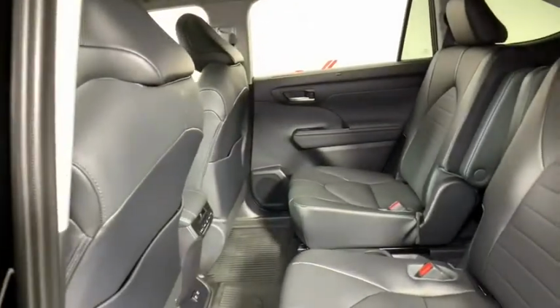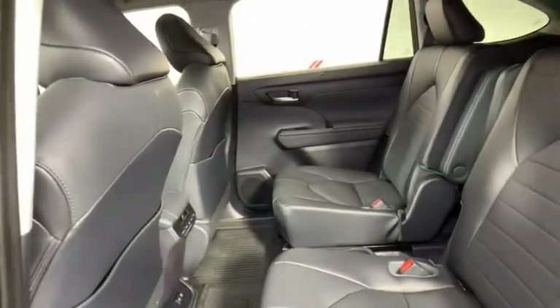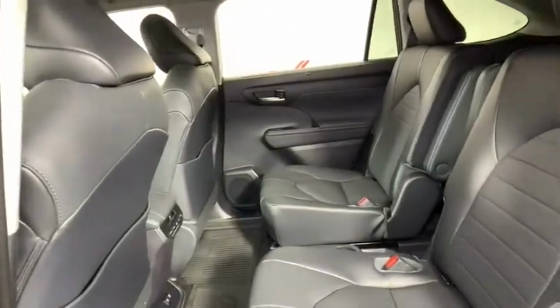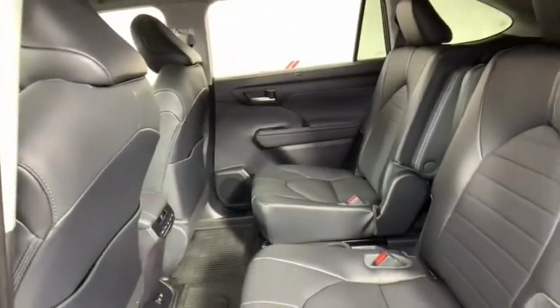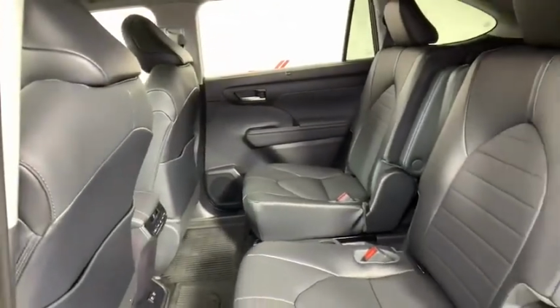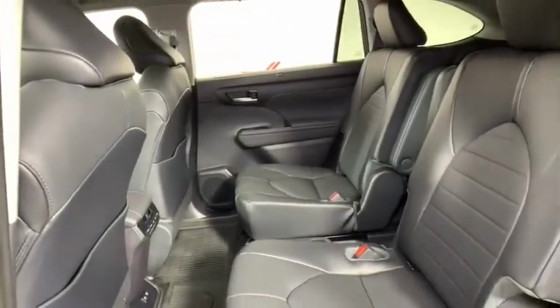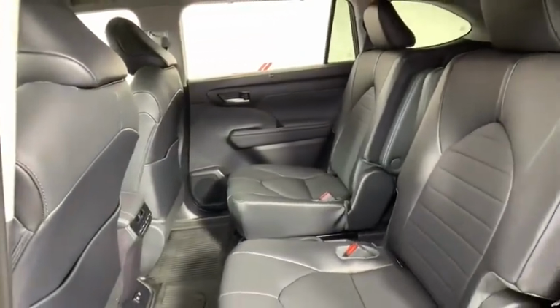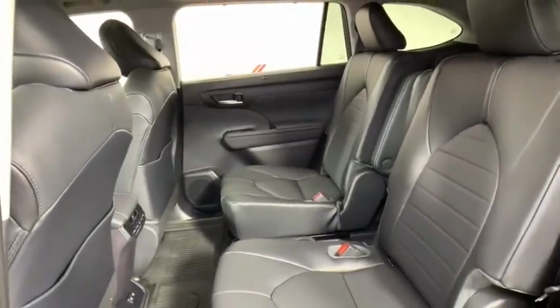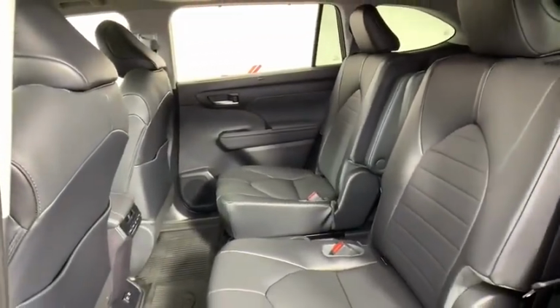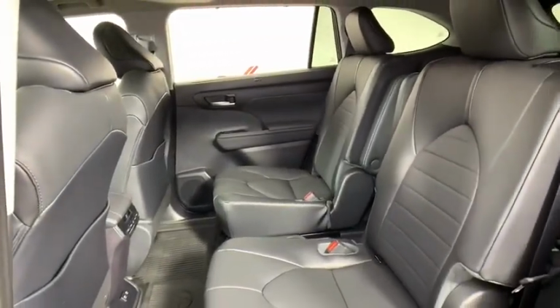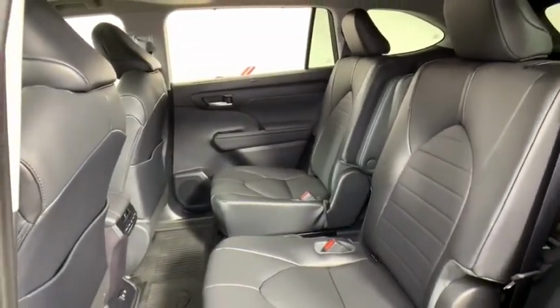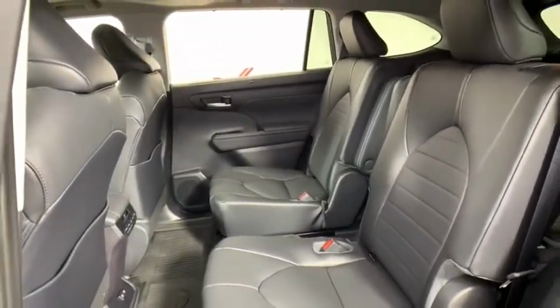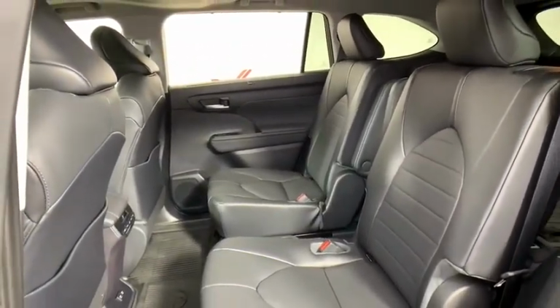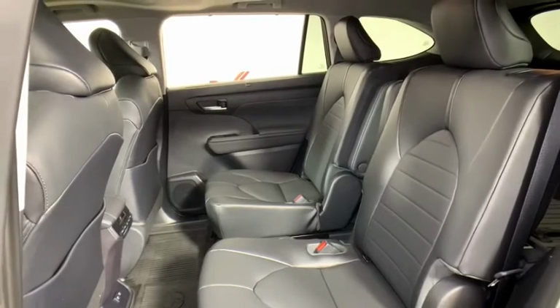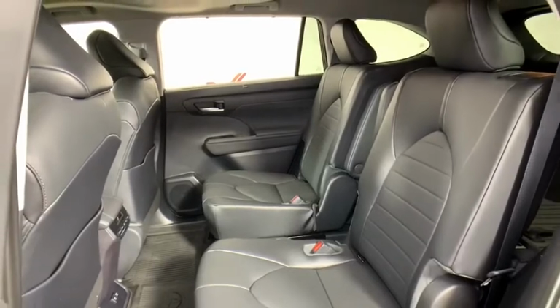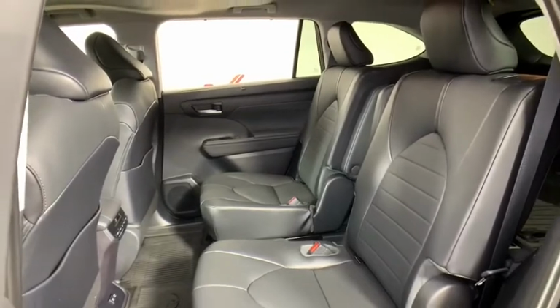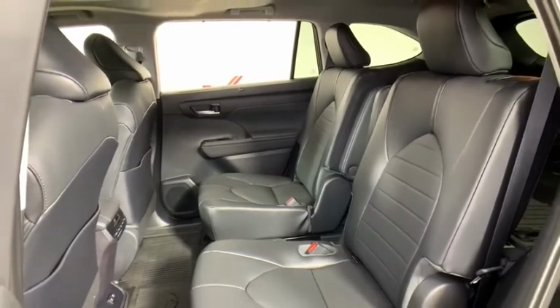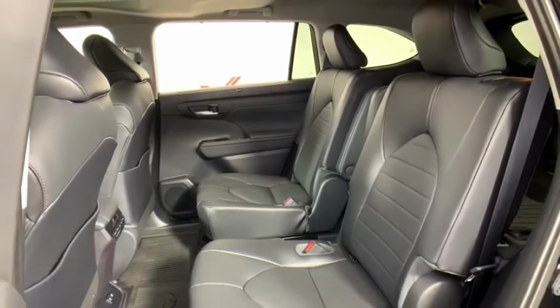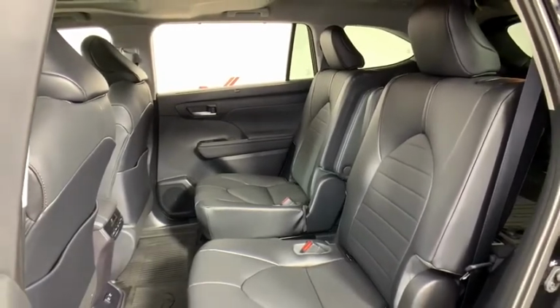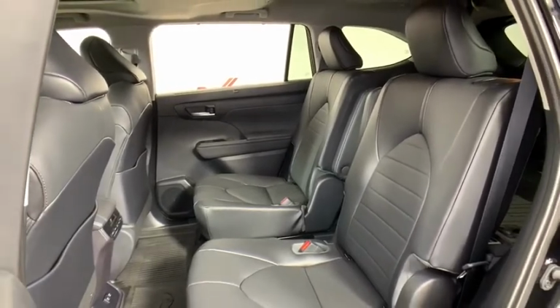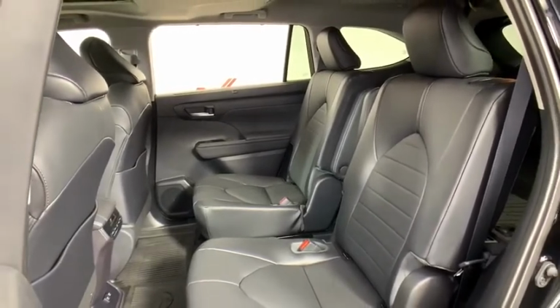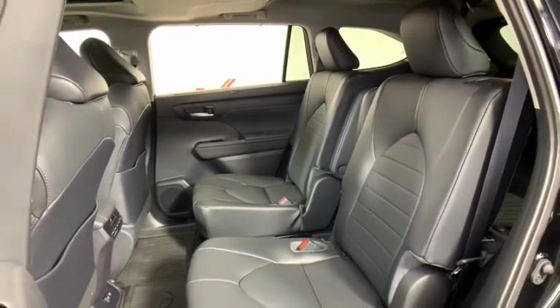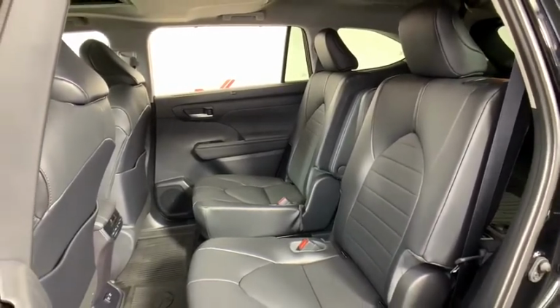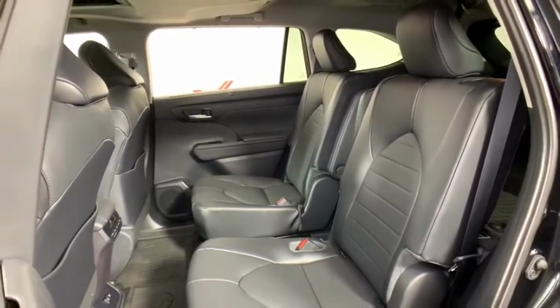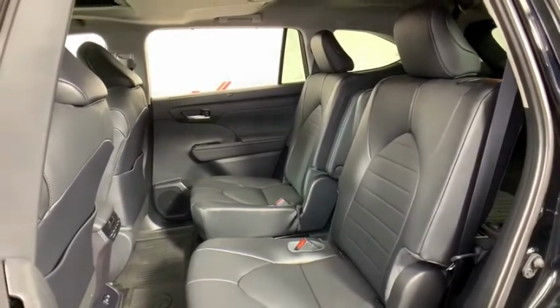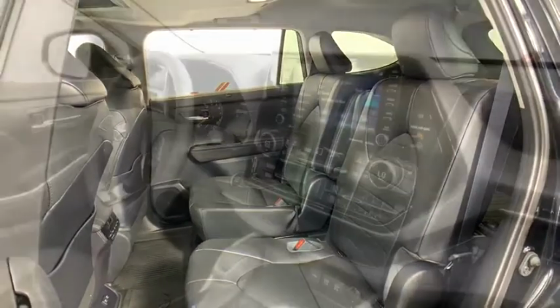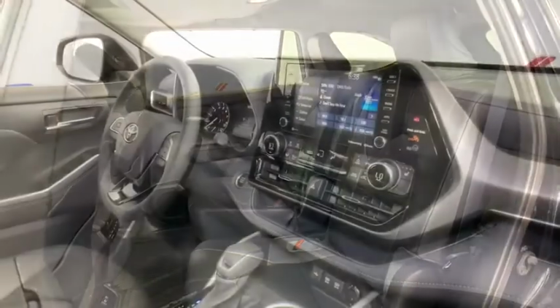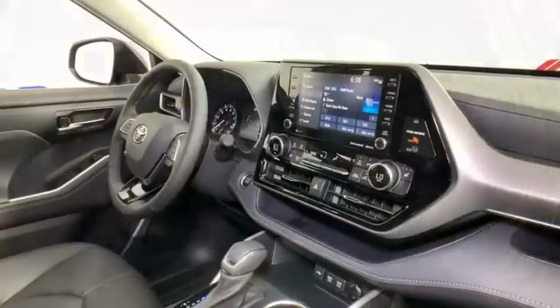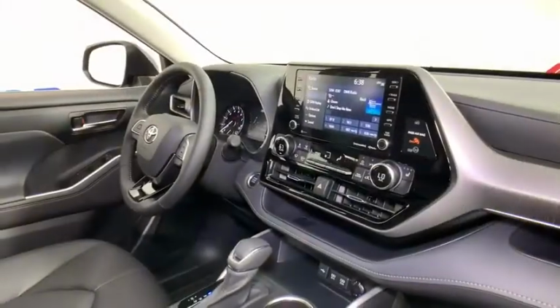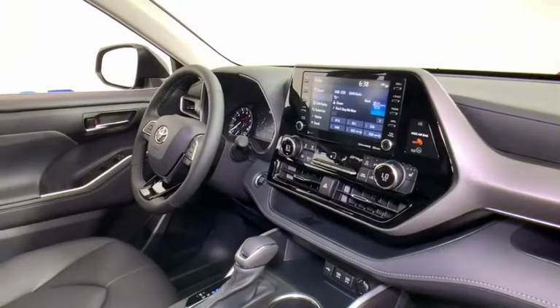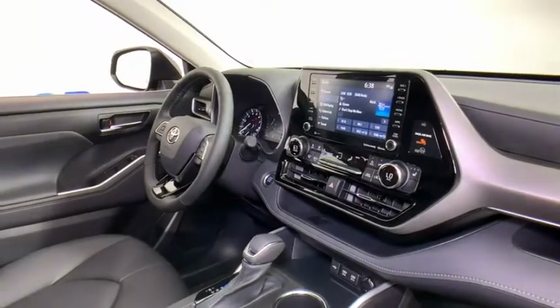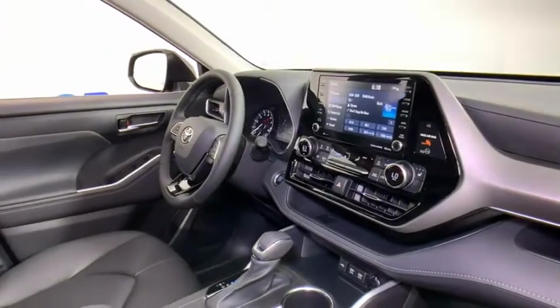Rear window defroster, trip computer, electronic stability control, fog lights, power windows, security system, power moonroof, brake assist, panic alarm.